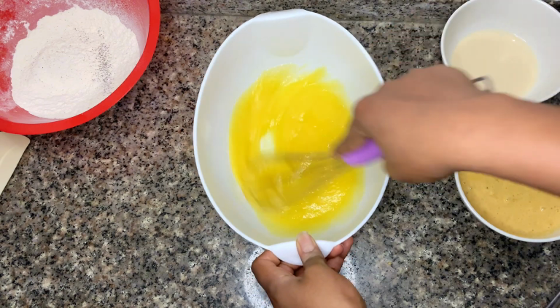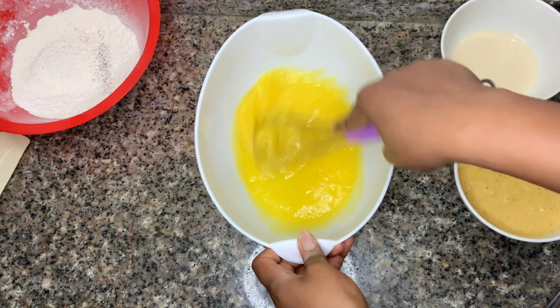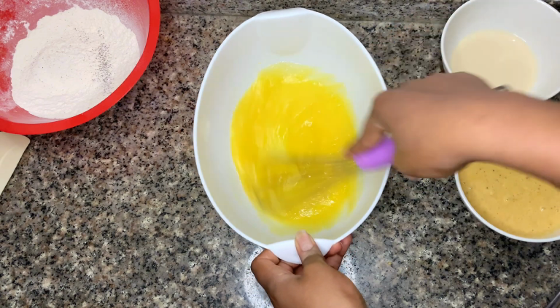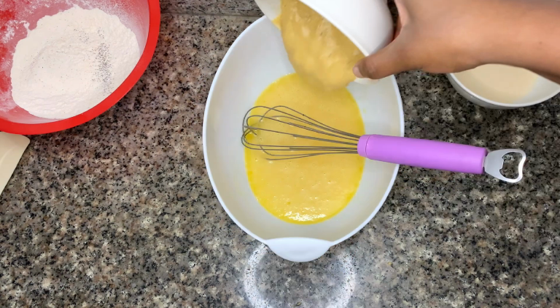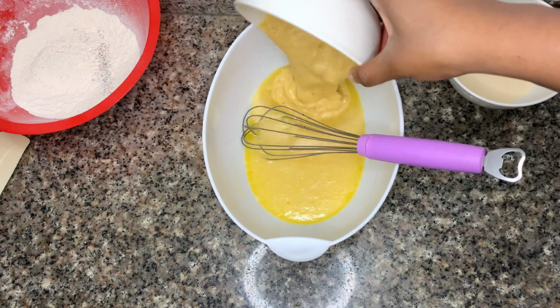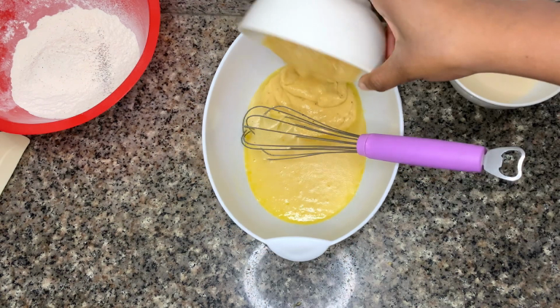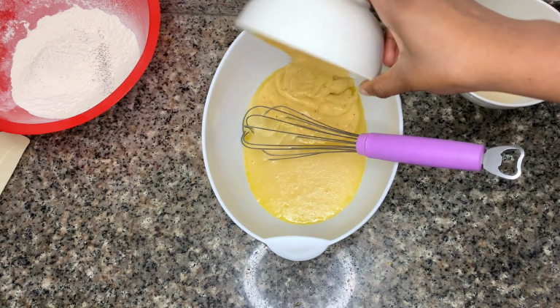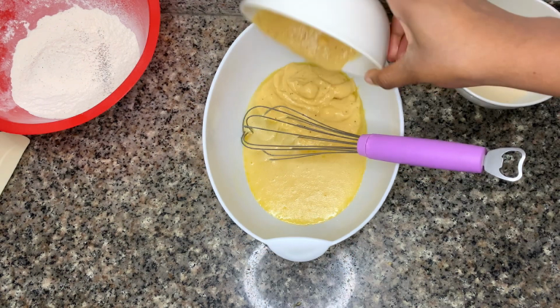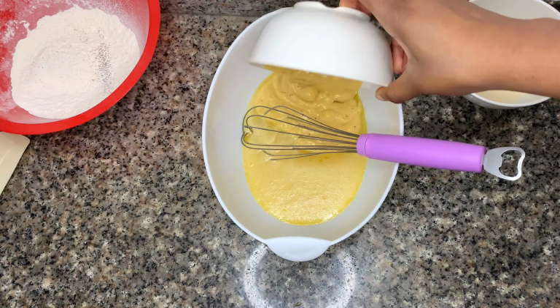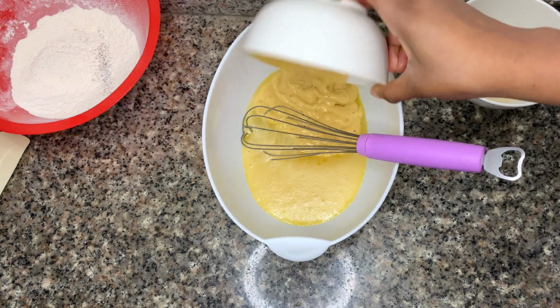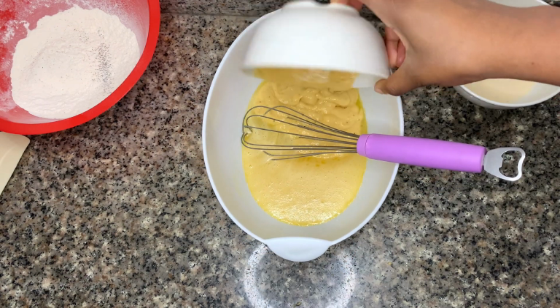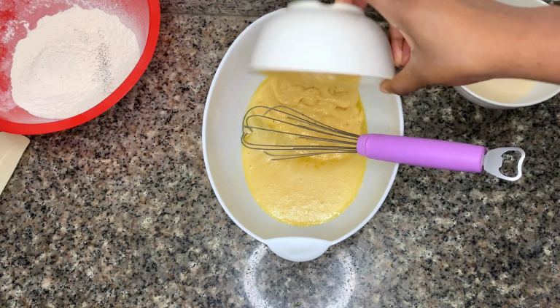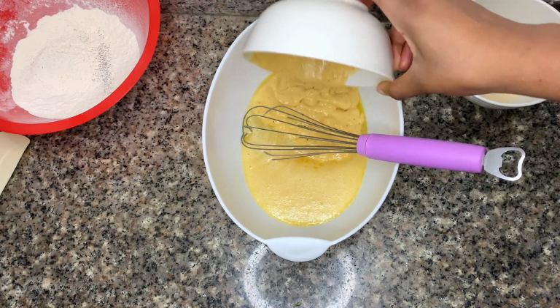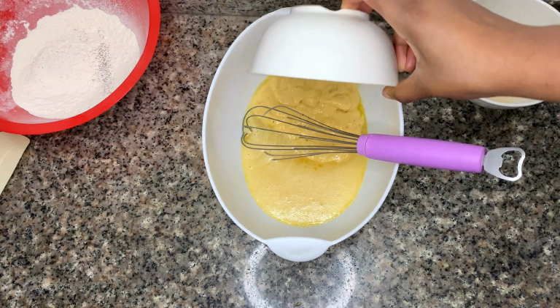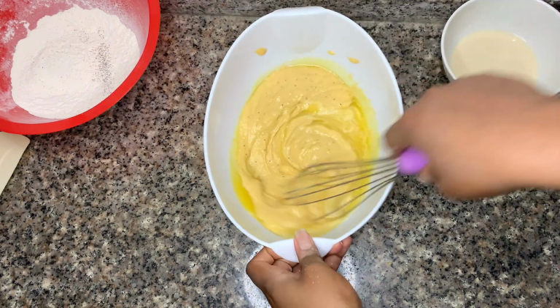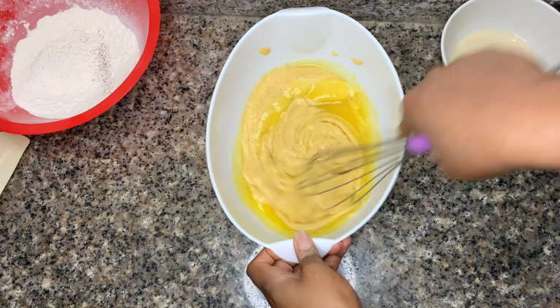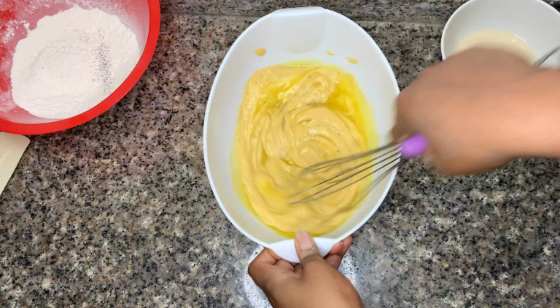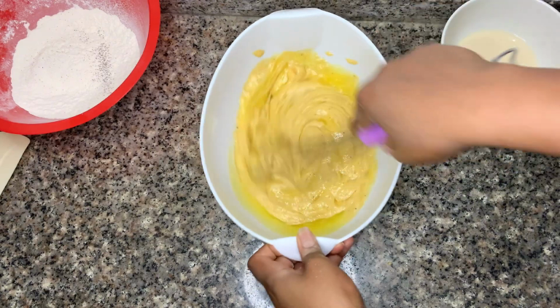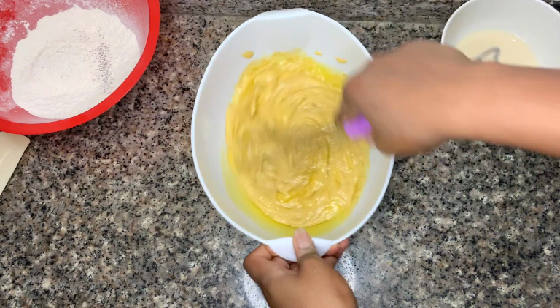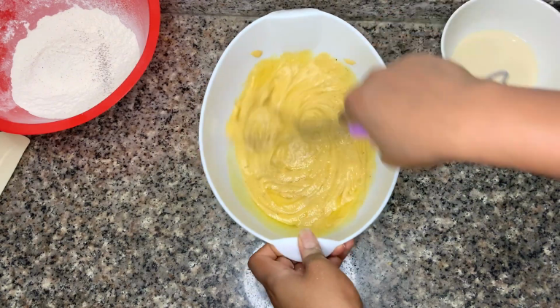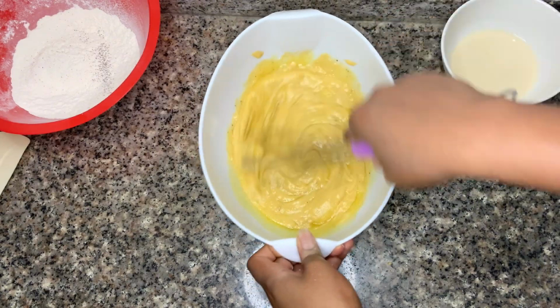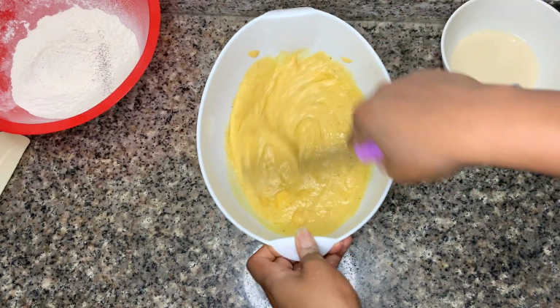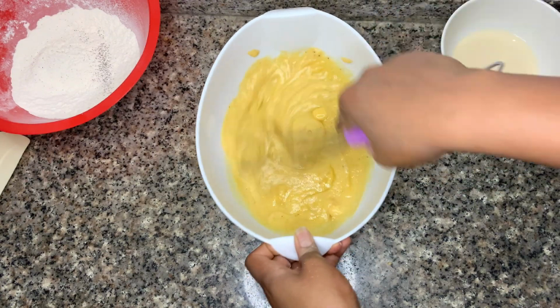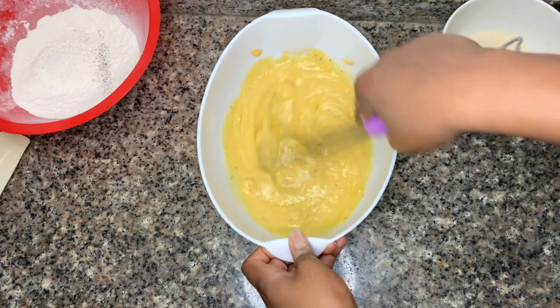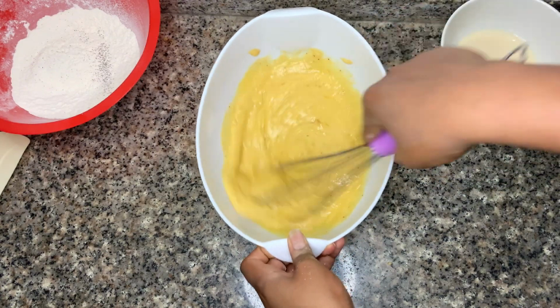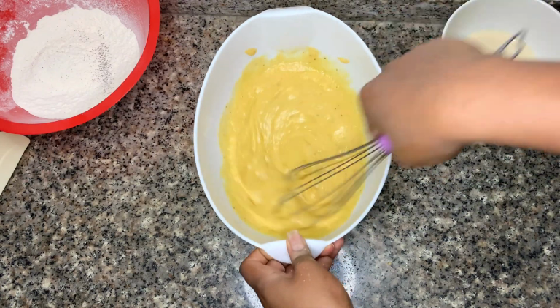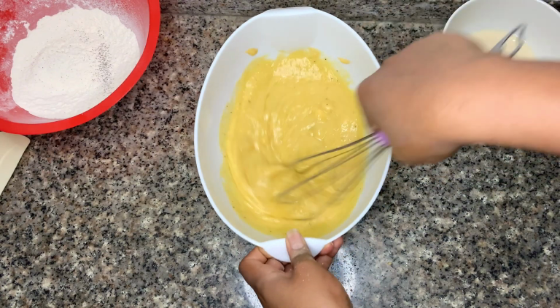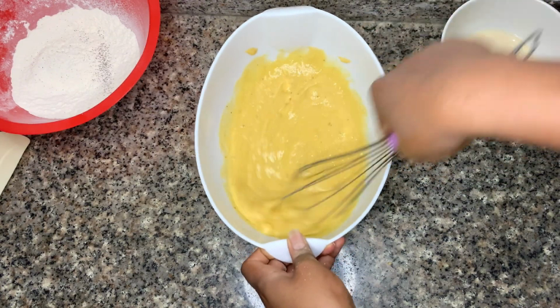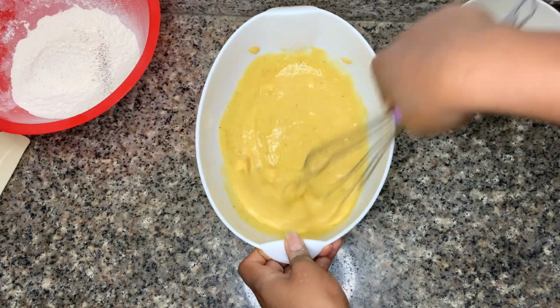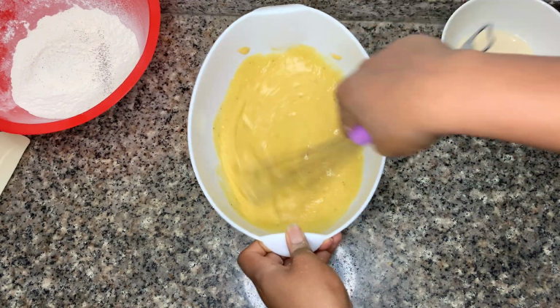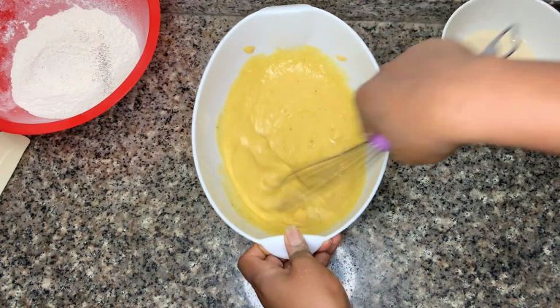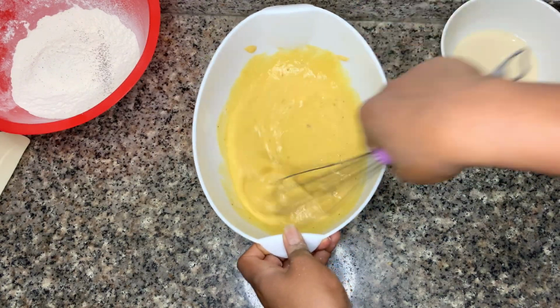Once combined, I'm adding in my plantain puree and I'm going to mix this together until fully combined as well.